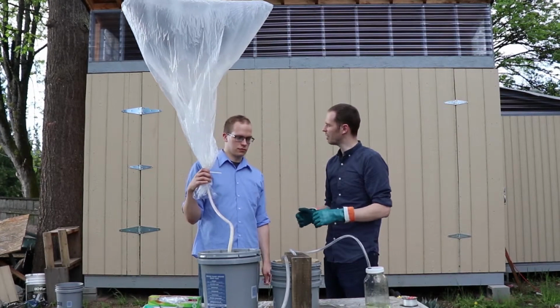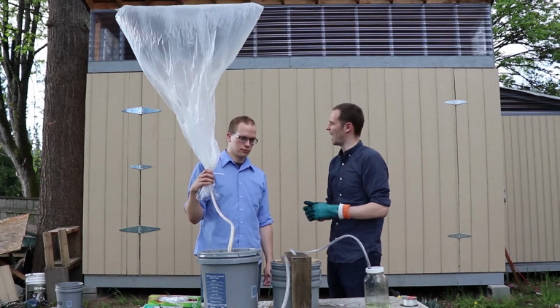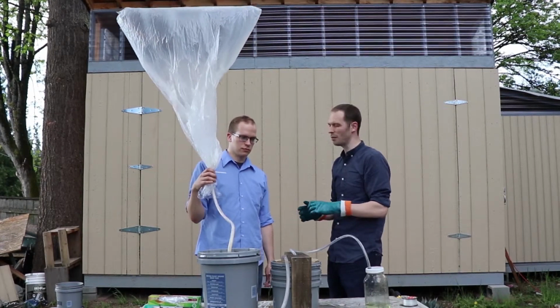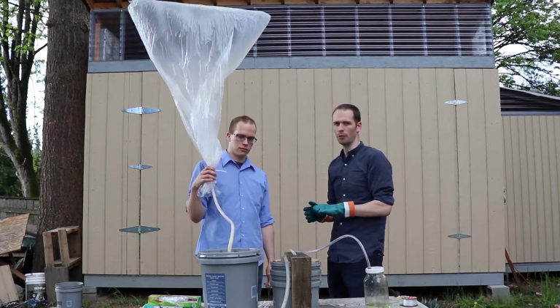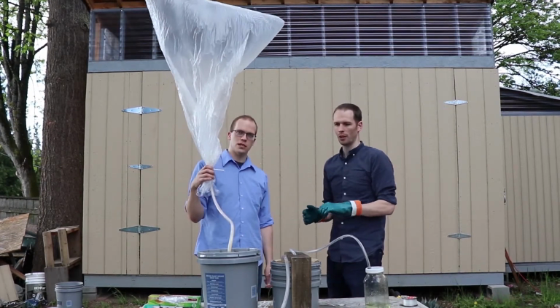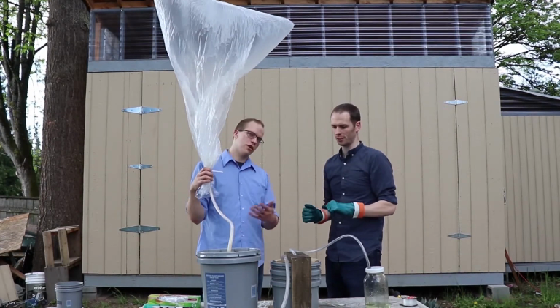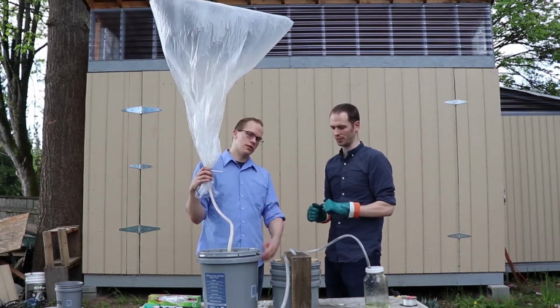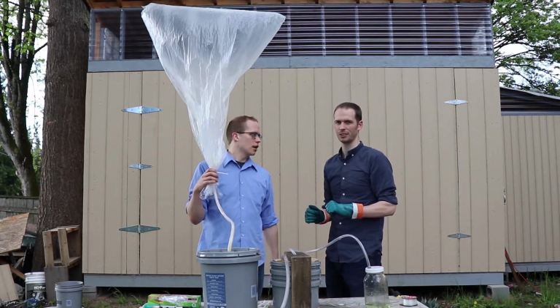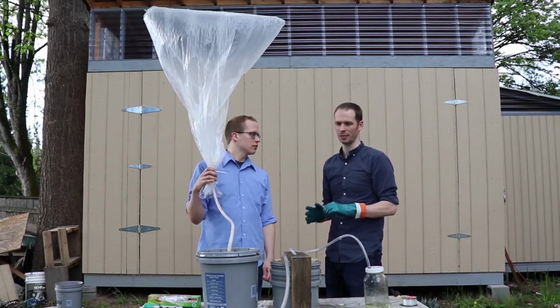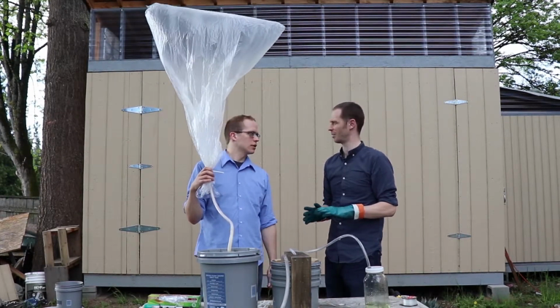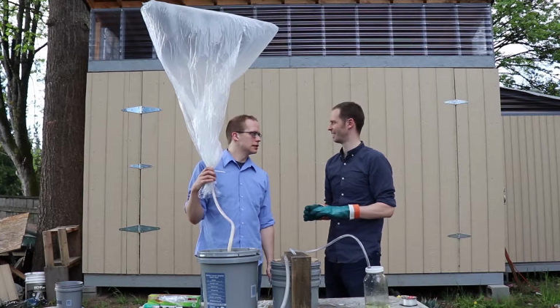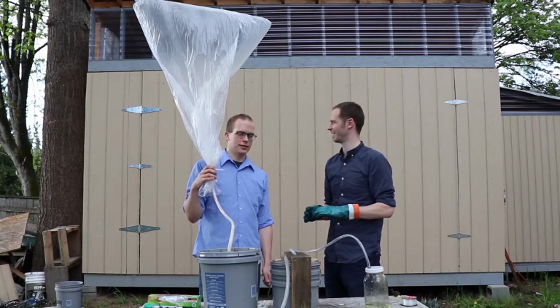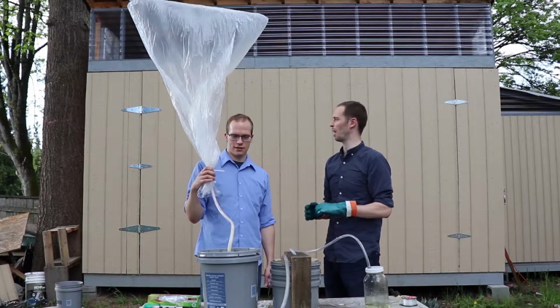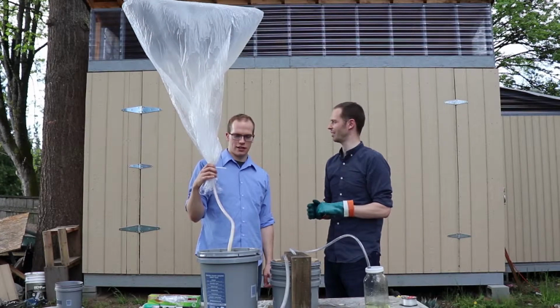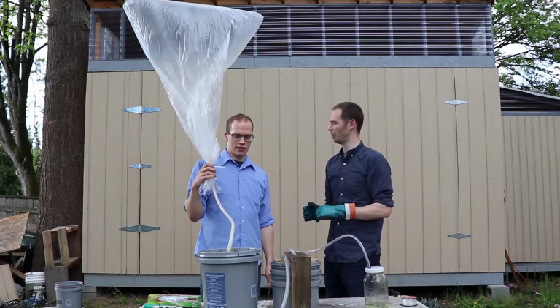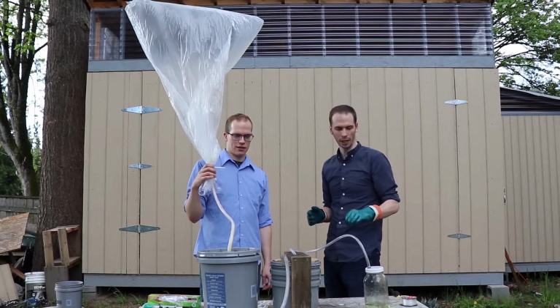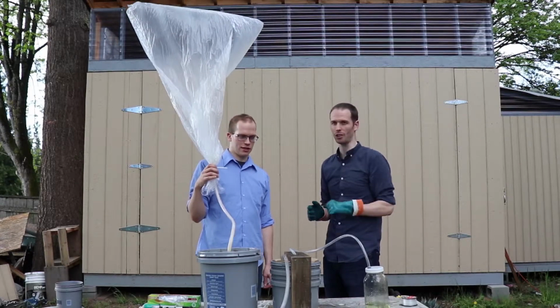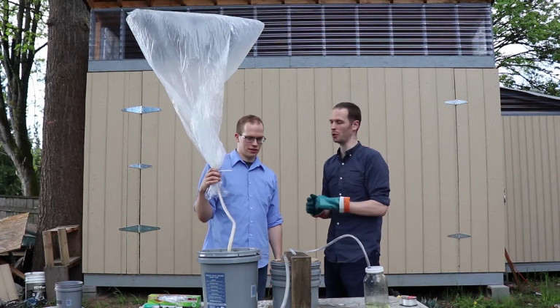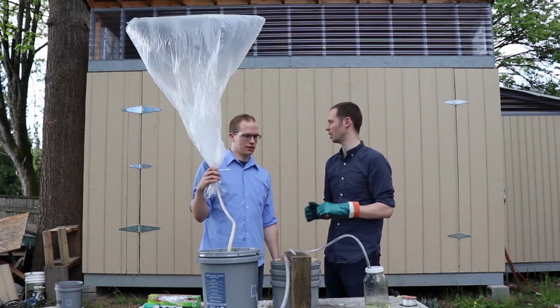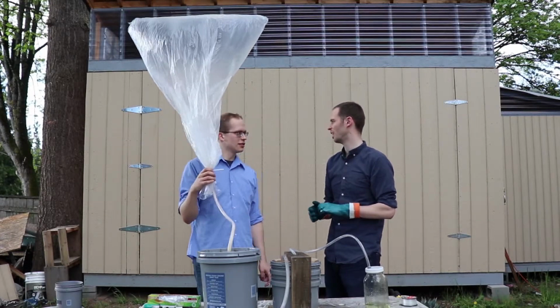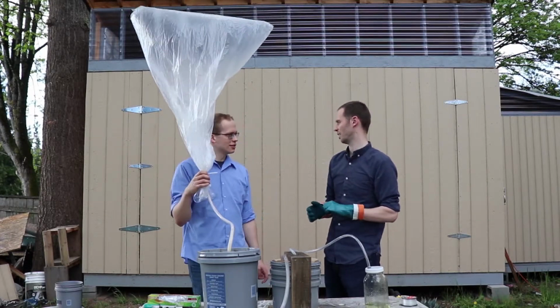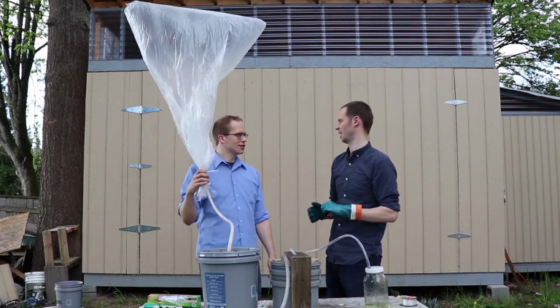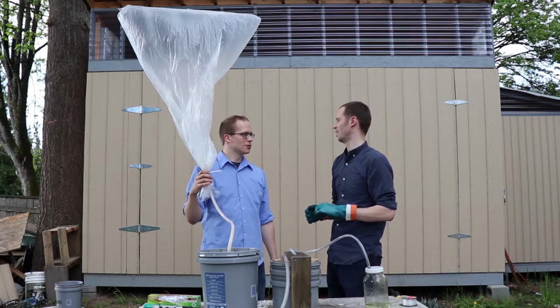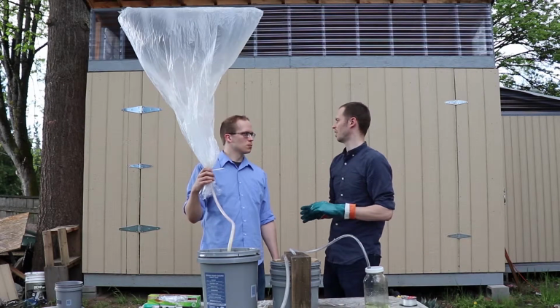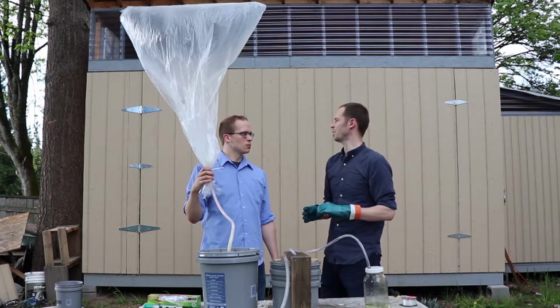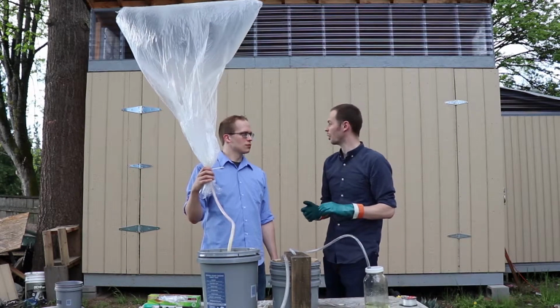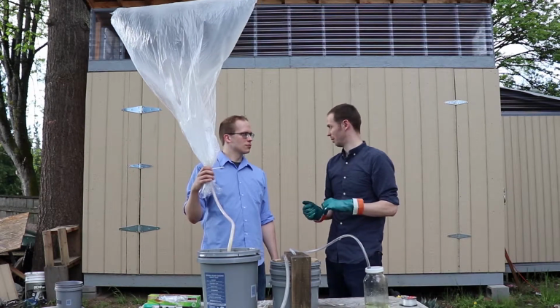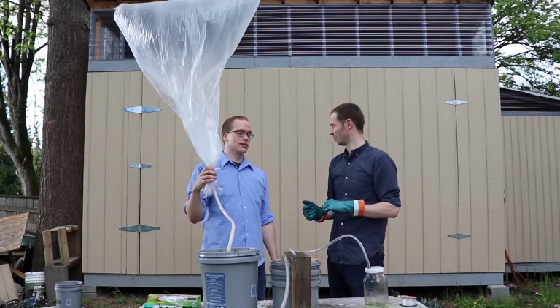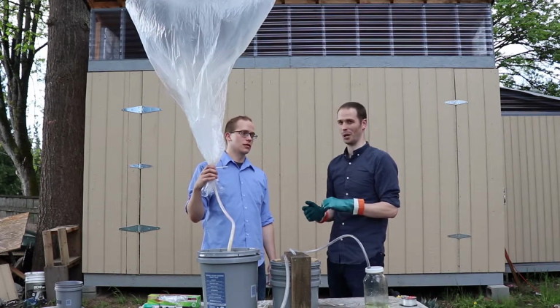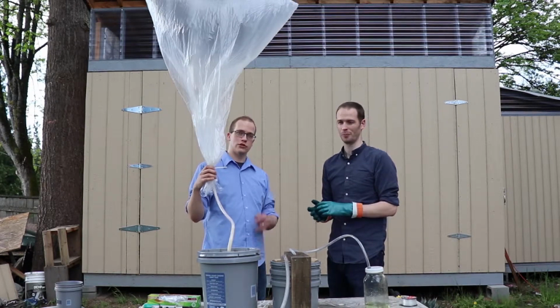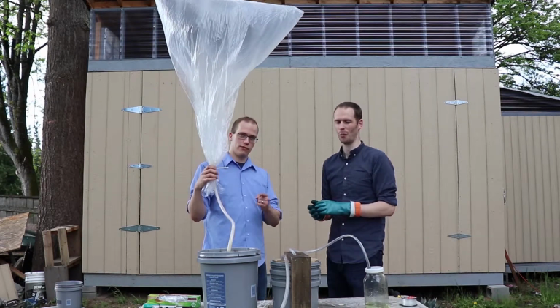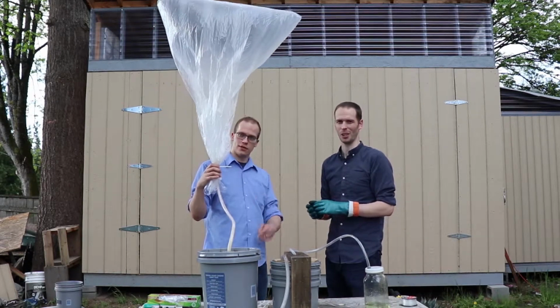You get a lot of hot steam and there's acid involved. Some of the byproducts are toxic — like the muriatic acid. Muriatic acid is also used in etching concrete. Don't etch yourself.